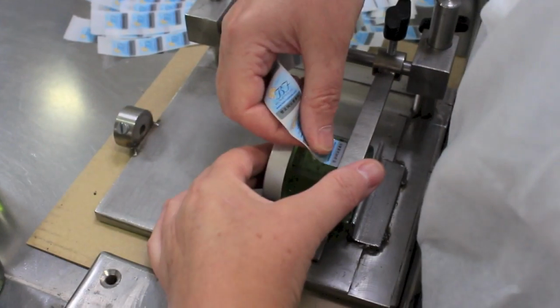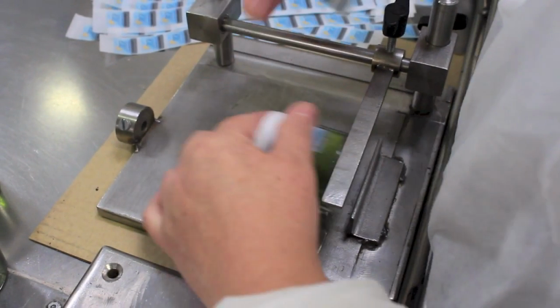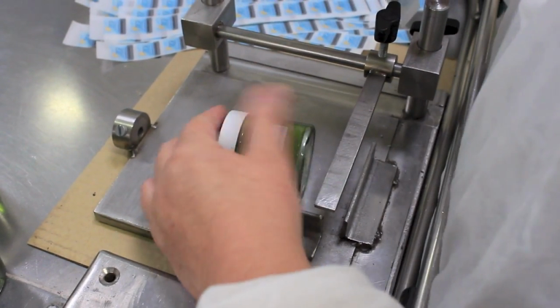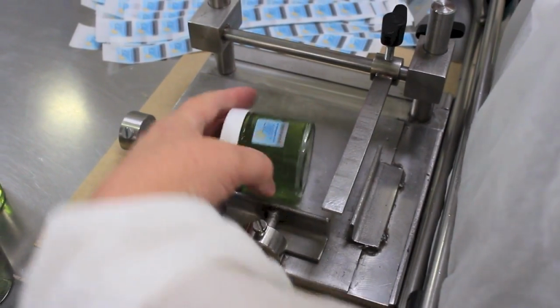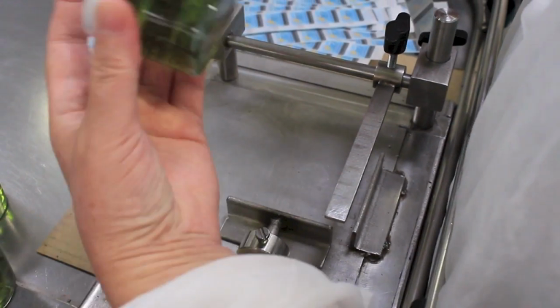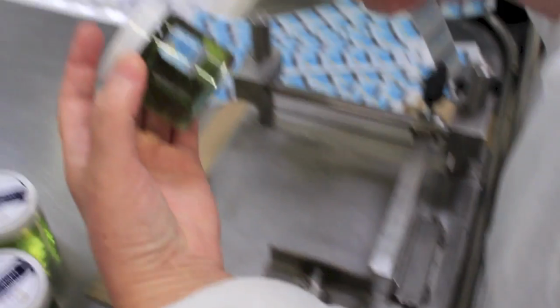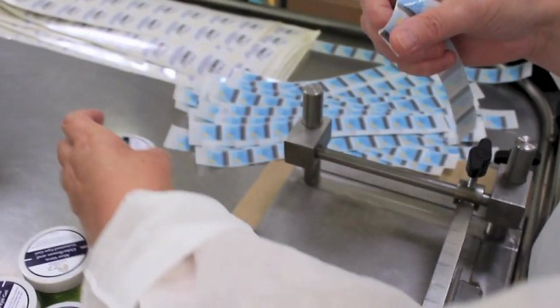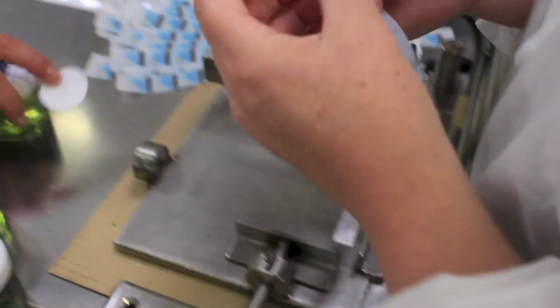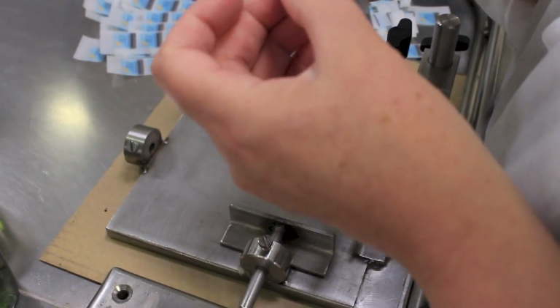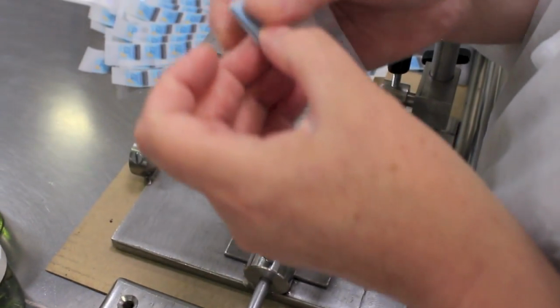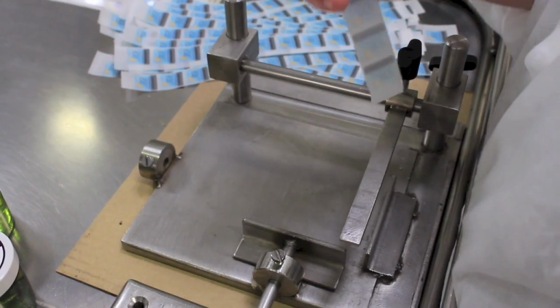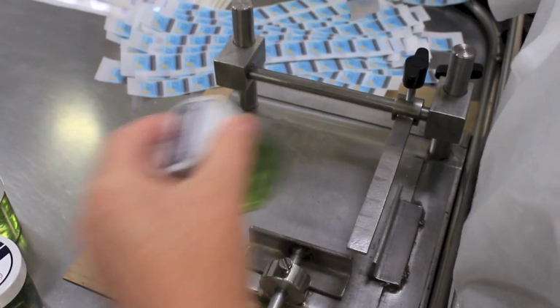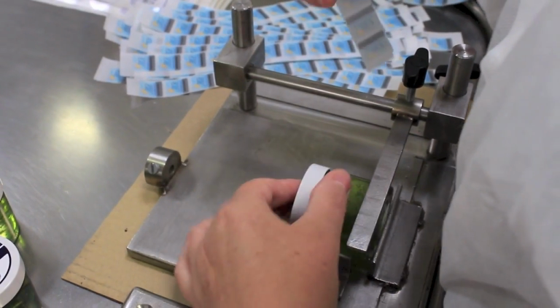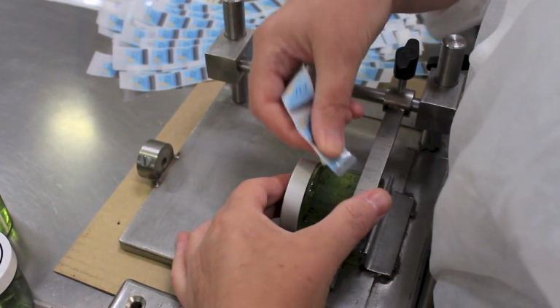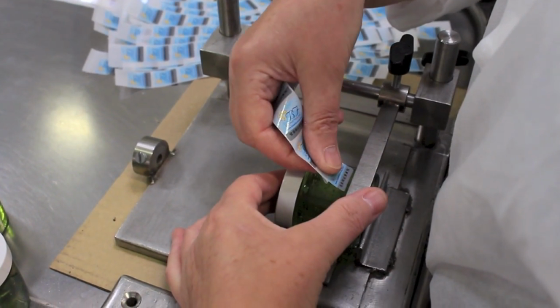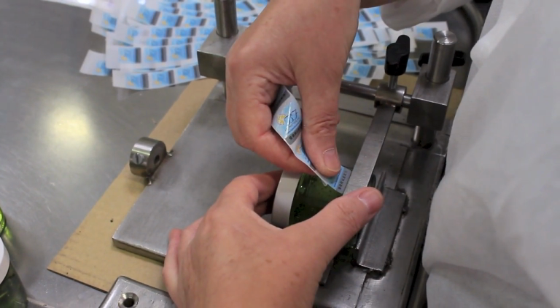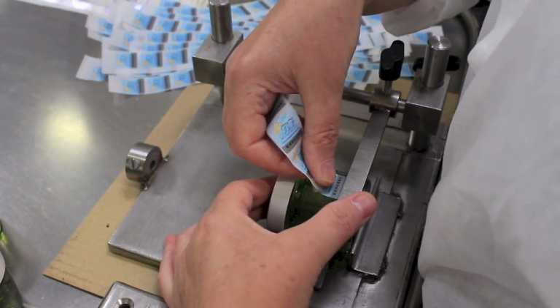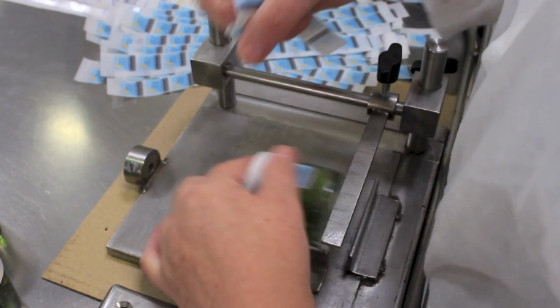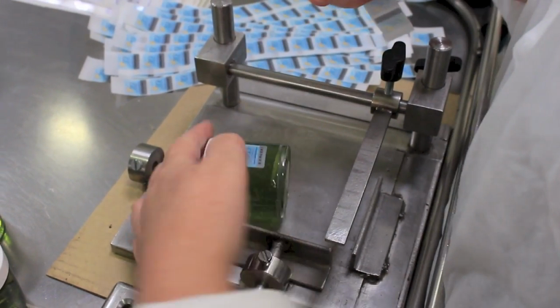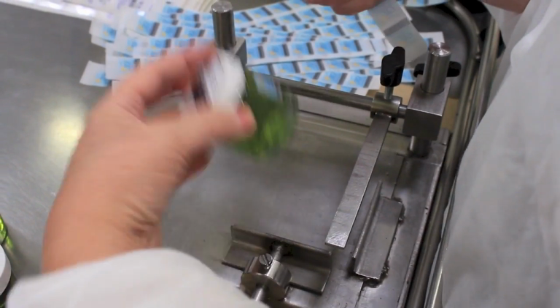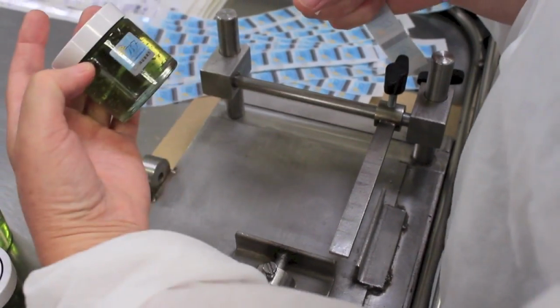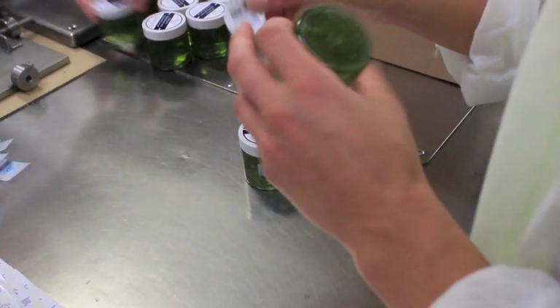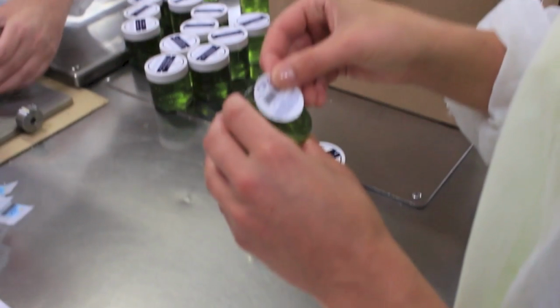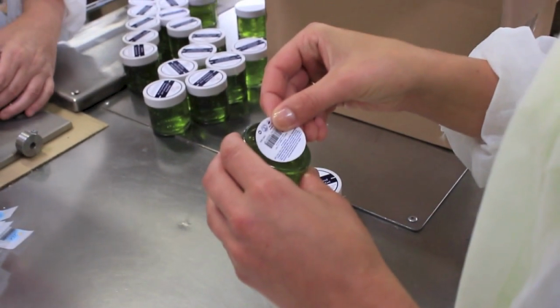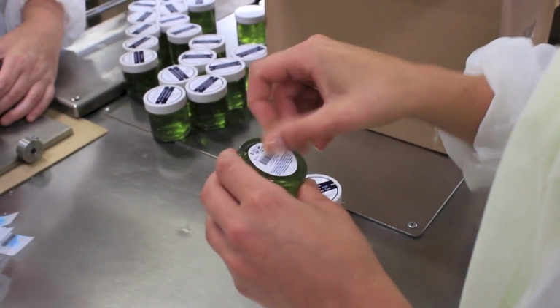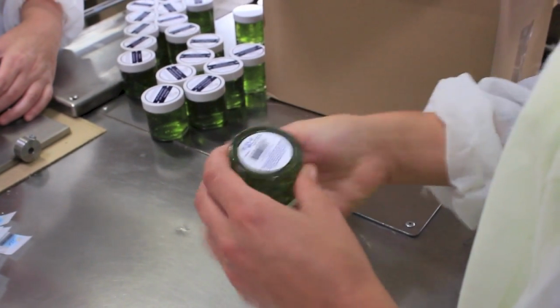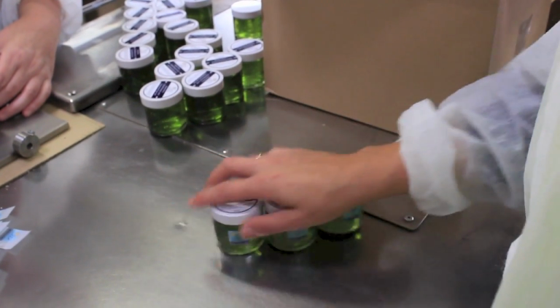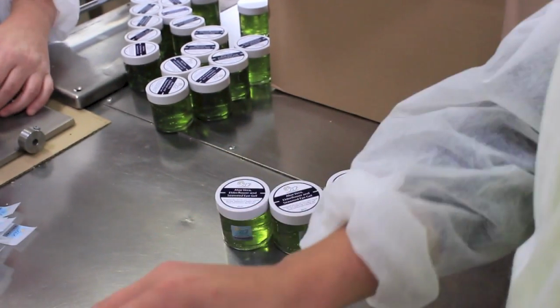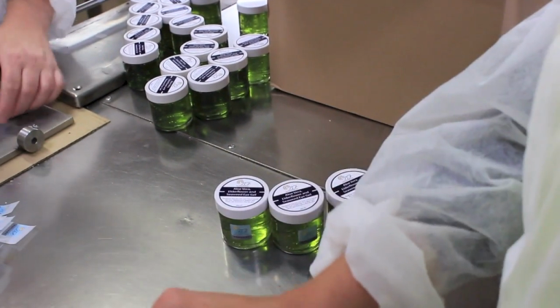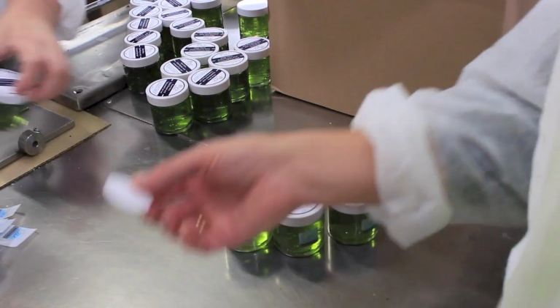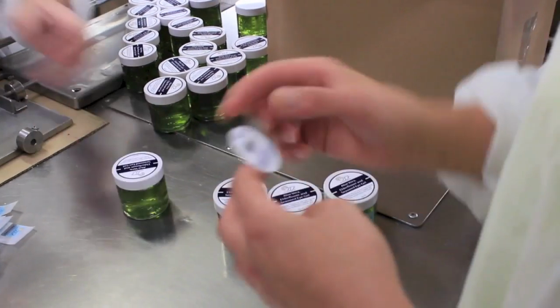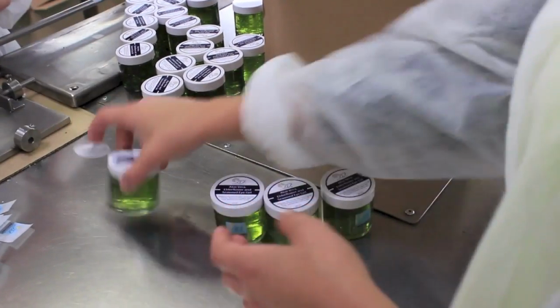The next stage after capping is labelling. As you can see here, our security labels are accurately applied using a guide for perfect alignment. The eye gels also have a label adhered to both the top and the underside of the container.